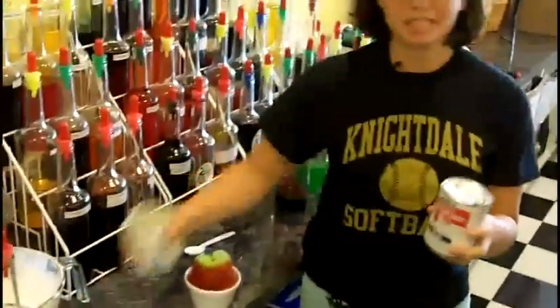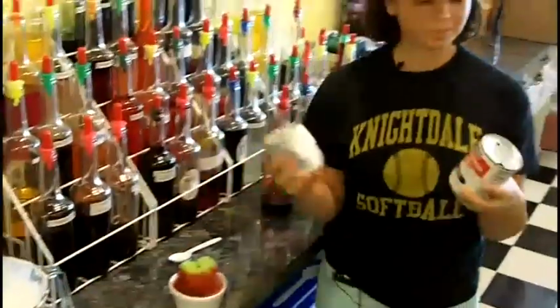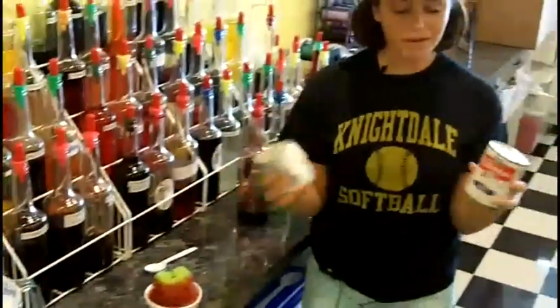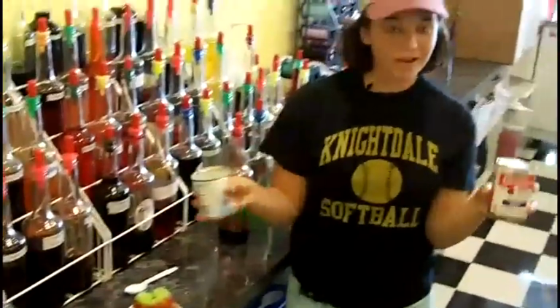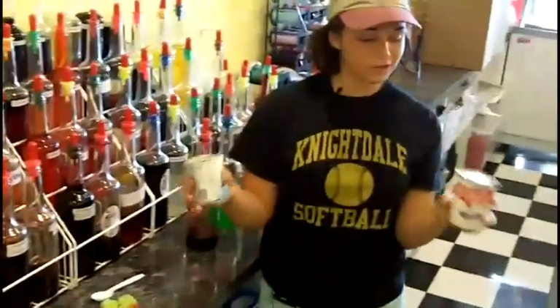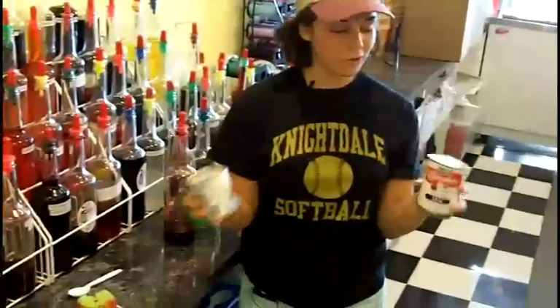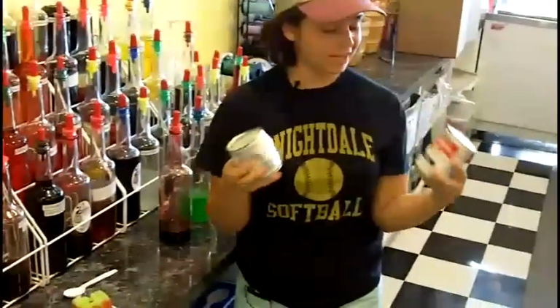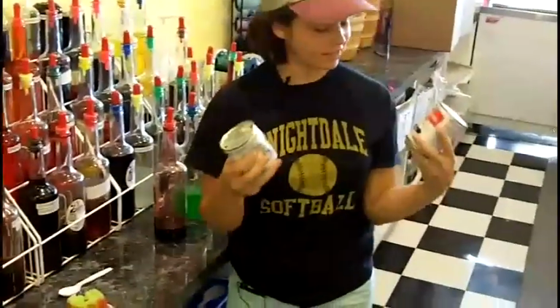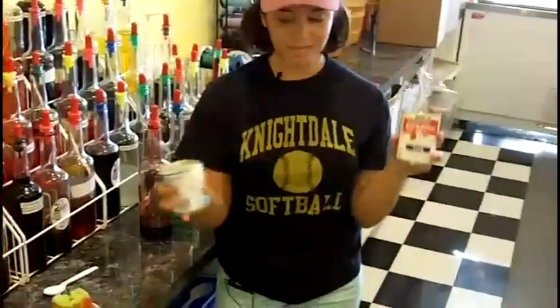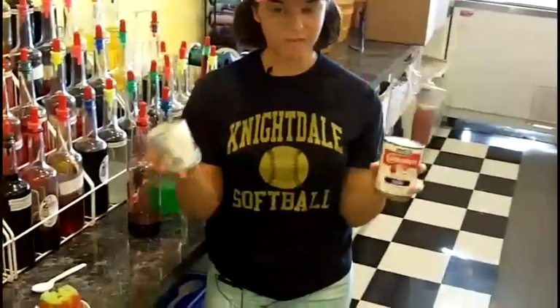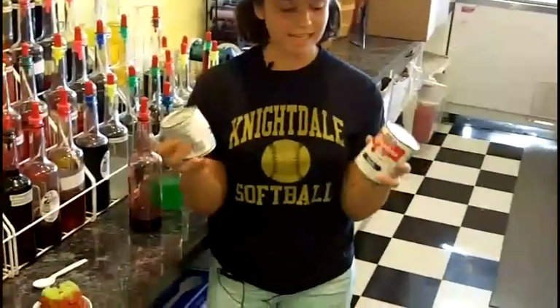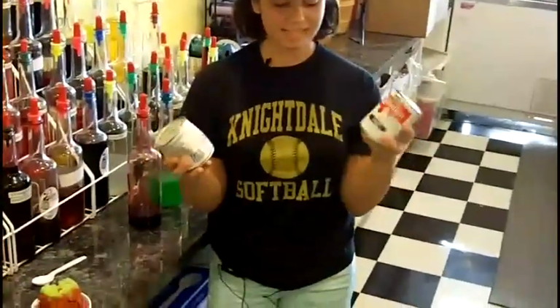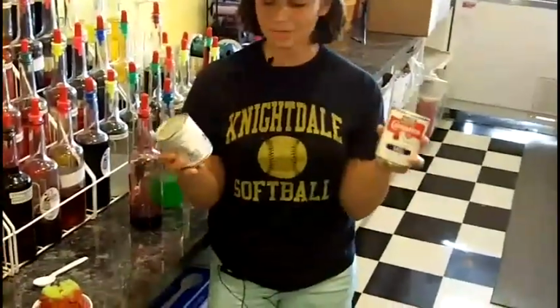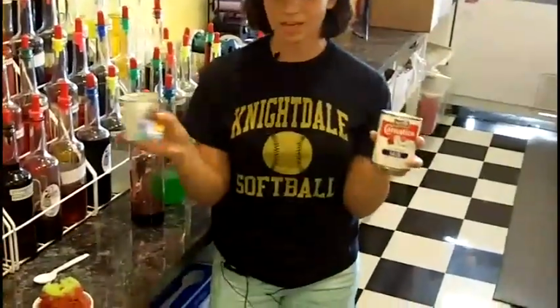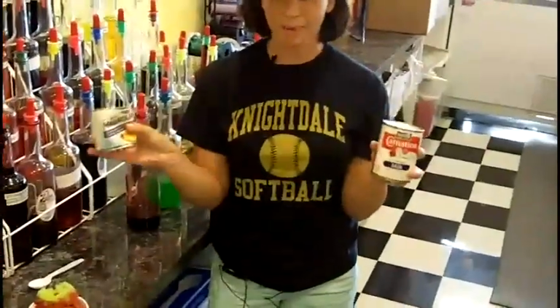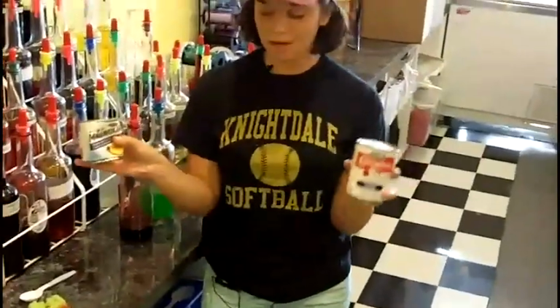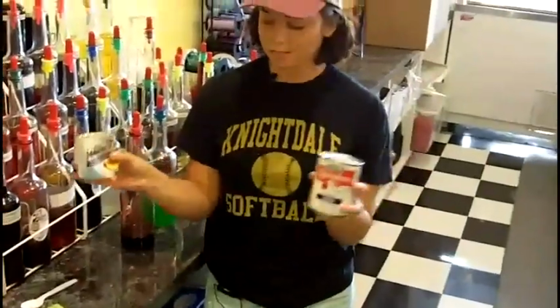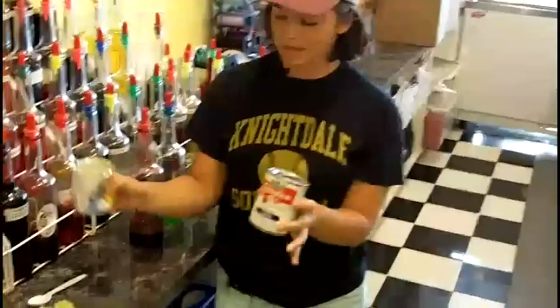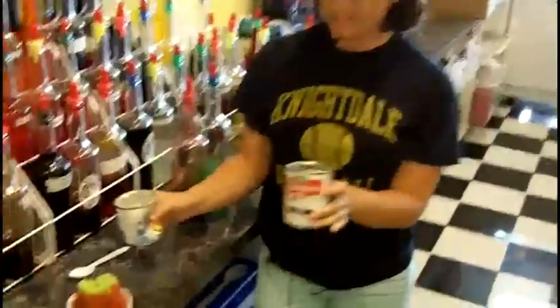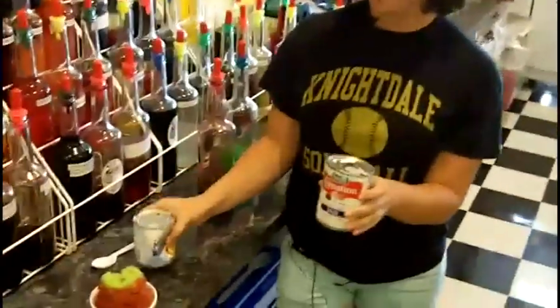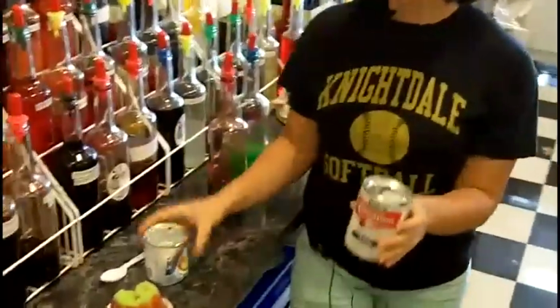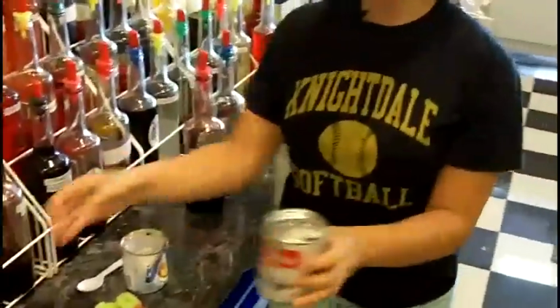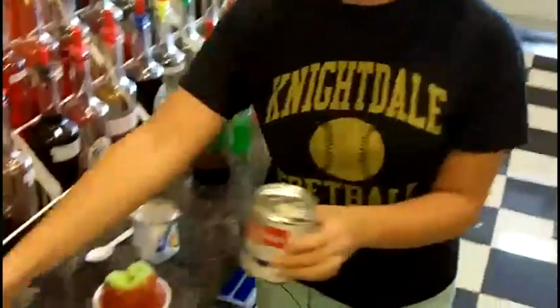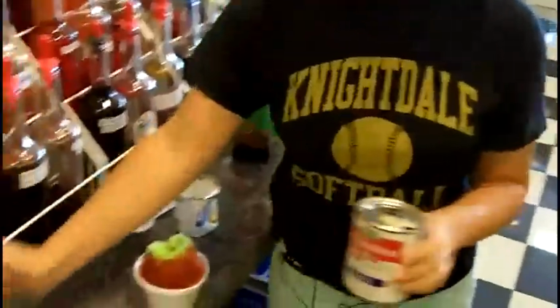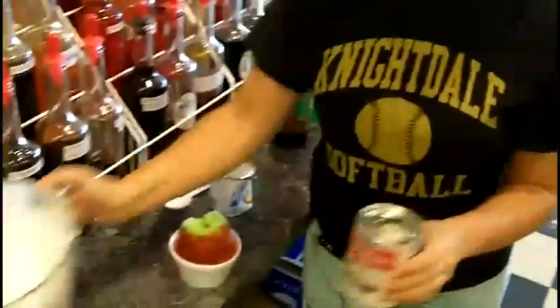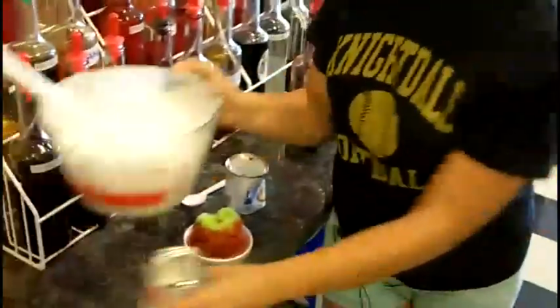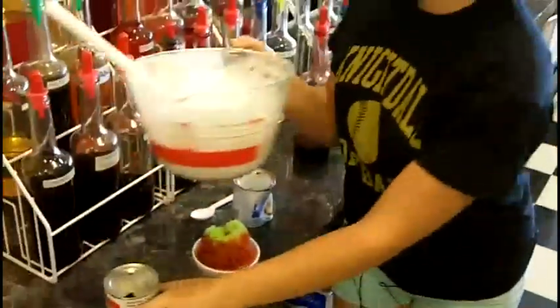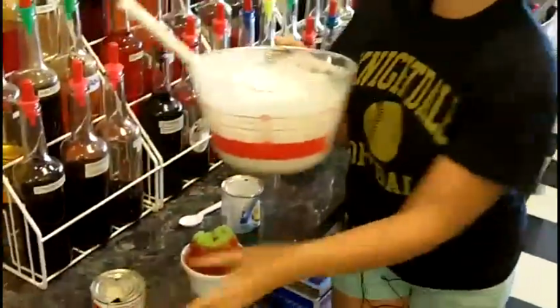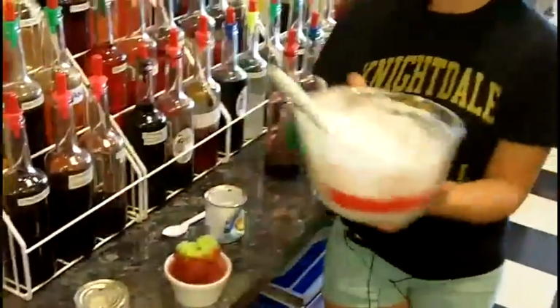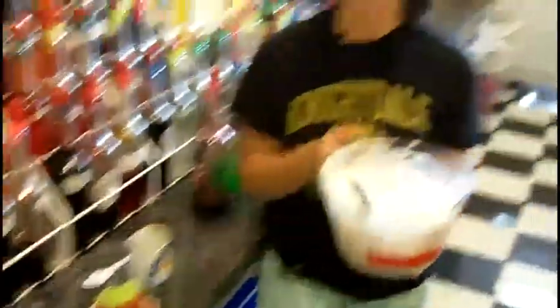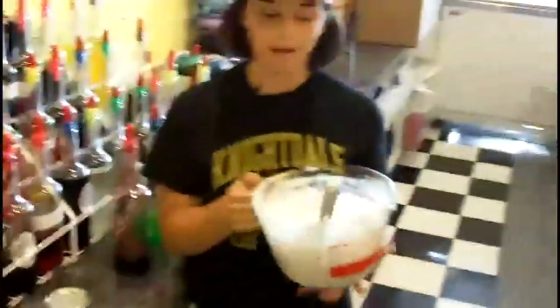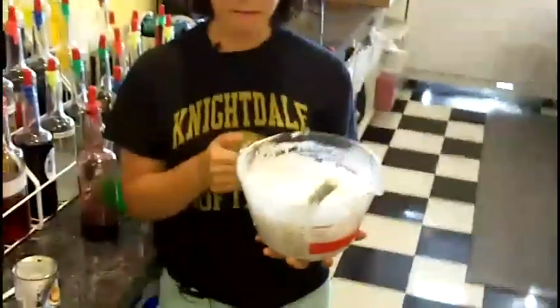If you ever go down to New Orleans, they add condensed milk and evaporated milk on top. Or you can add marshmallow fluff, which is my favorite — and they do this up in Maryland.